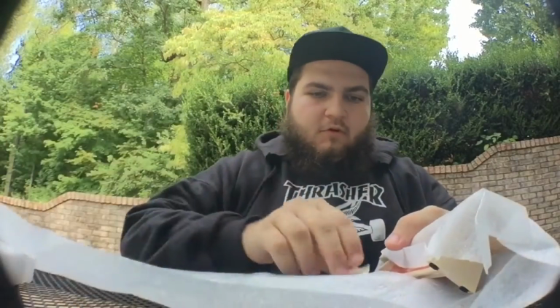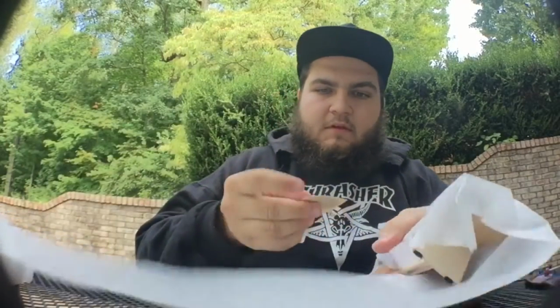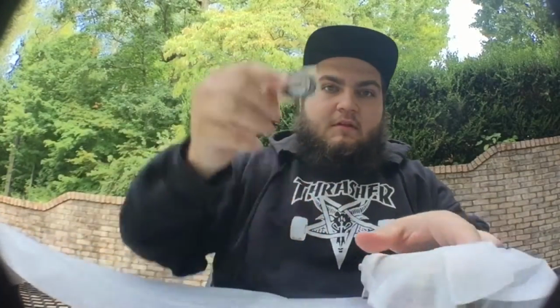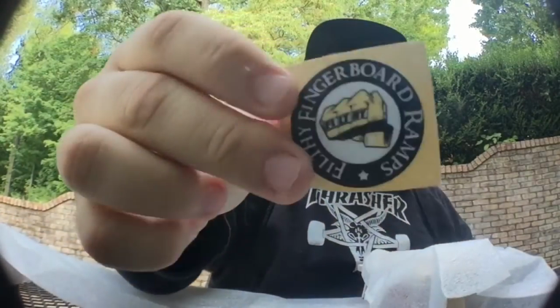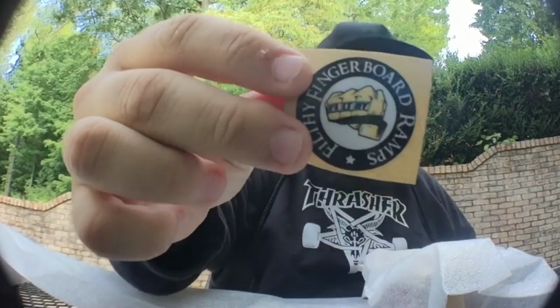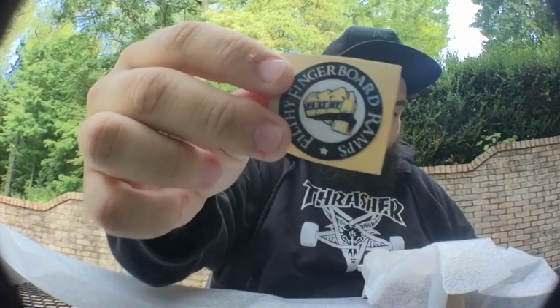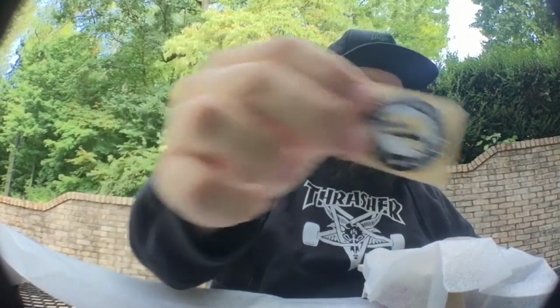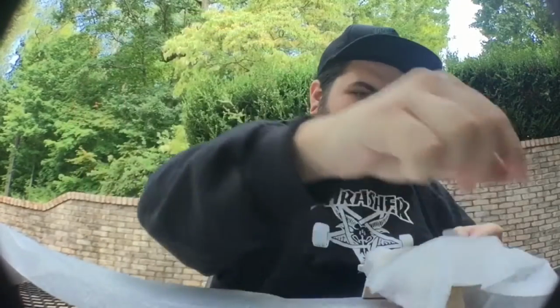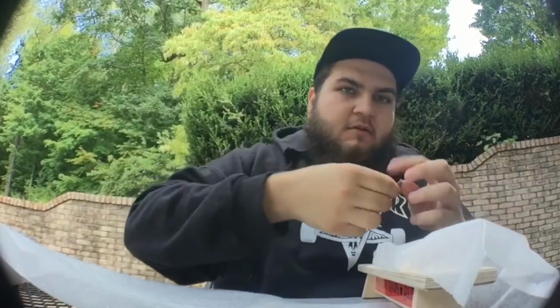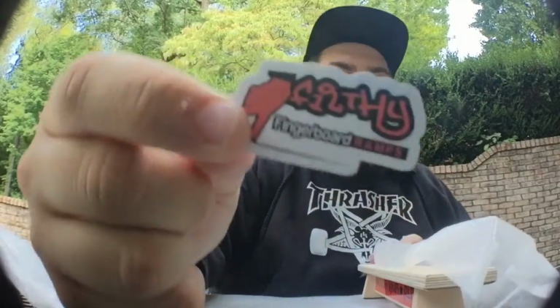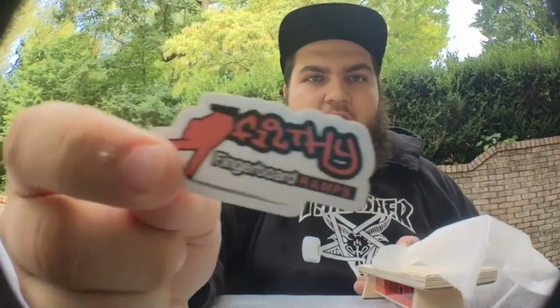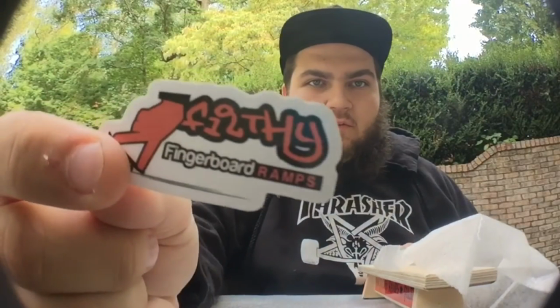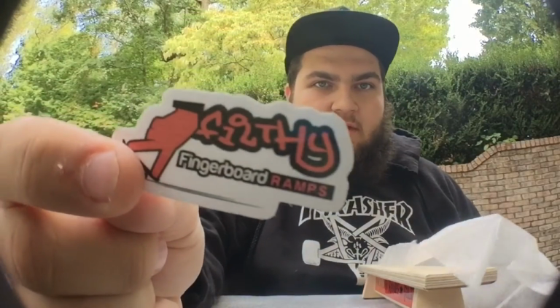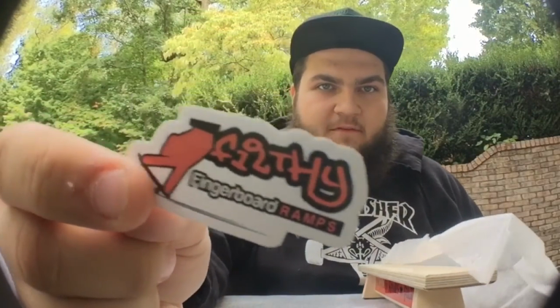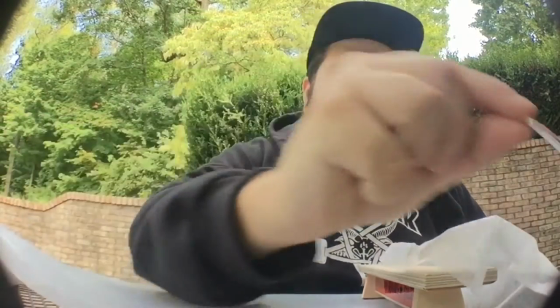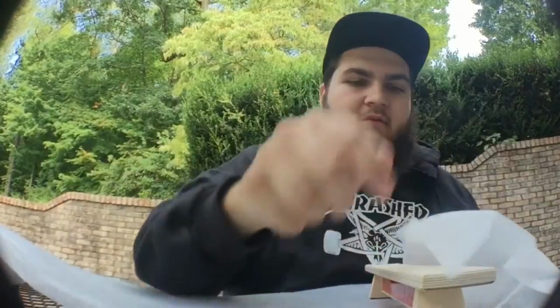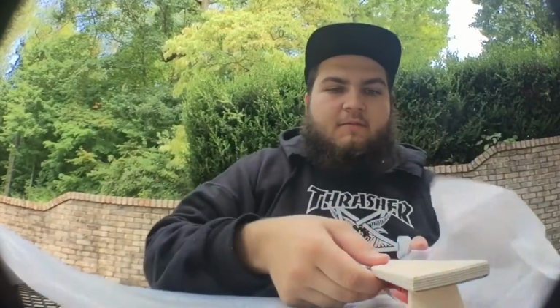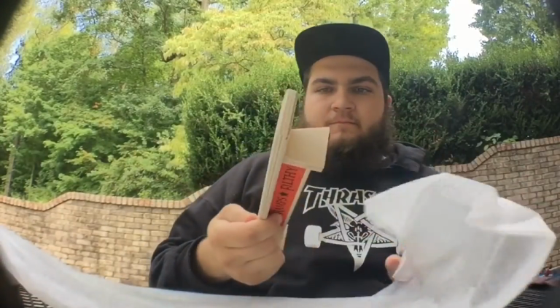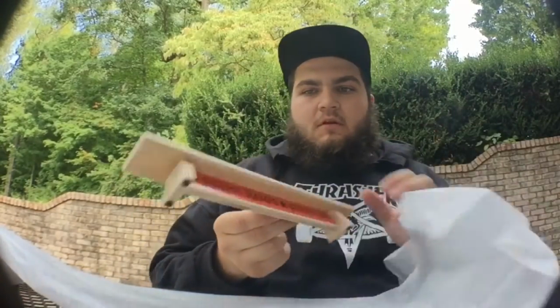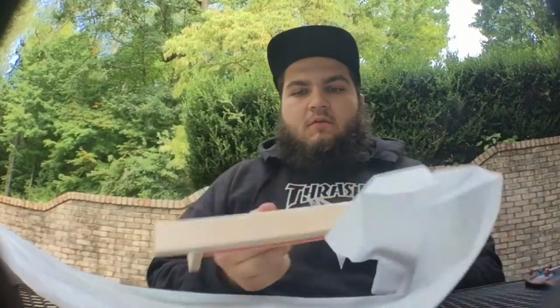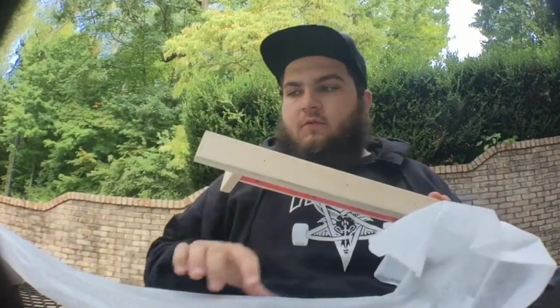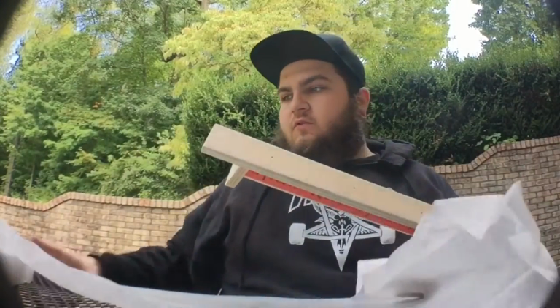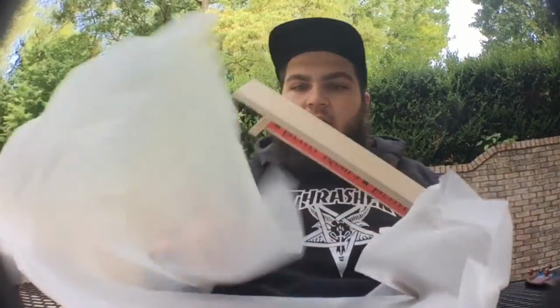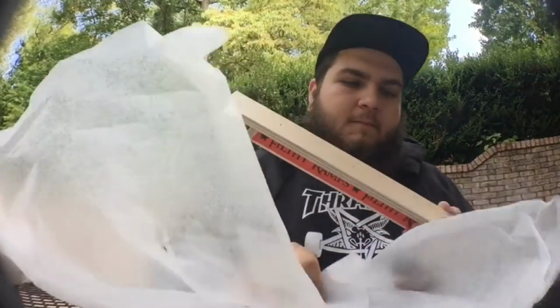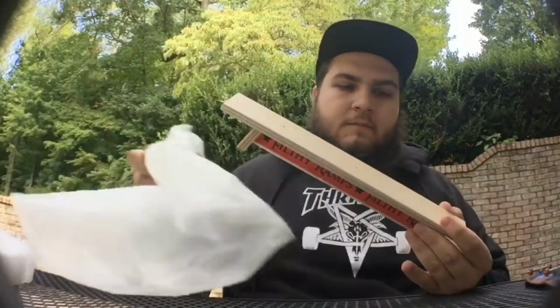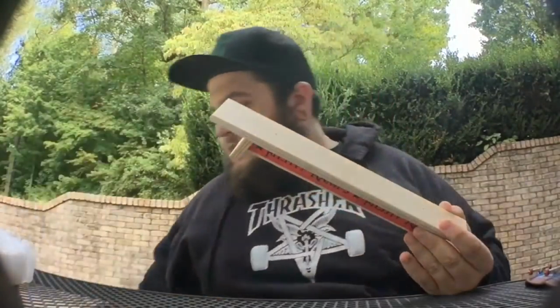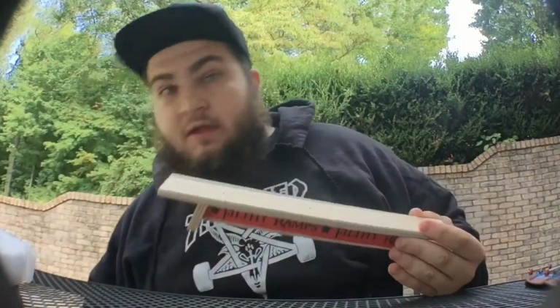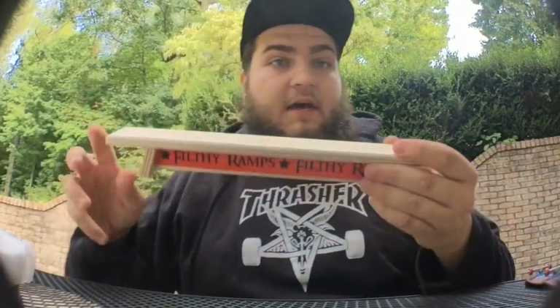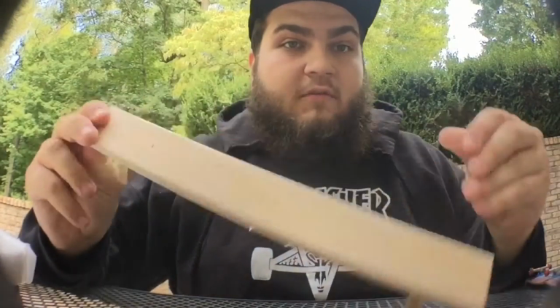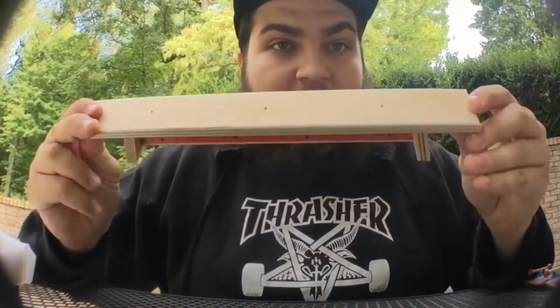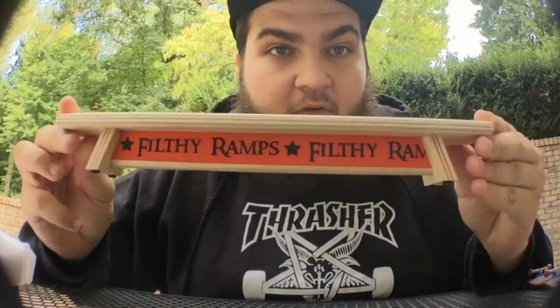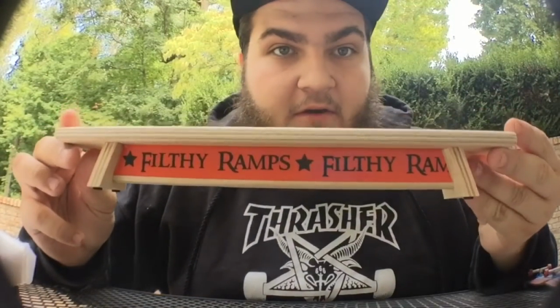A Filthy Fingerboard Ramp sticker, another Filthy Fingerboard Ramp sticker, graffiti style — I like that. This is really cool. I did not order this at all.